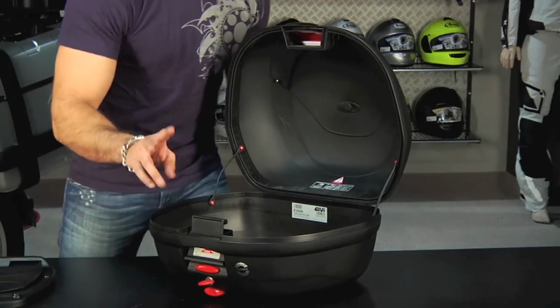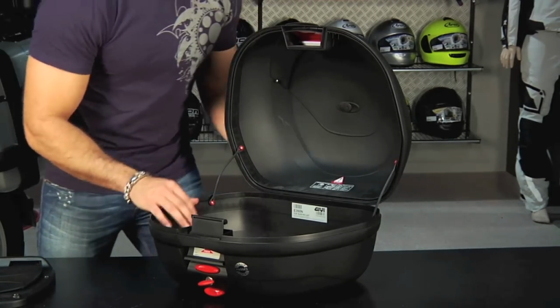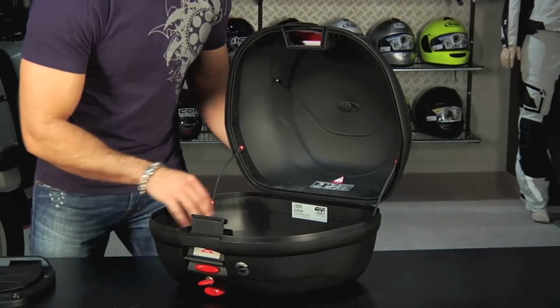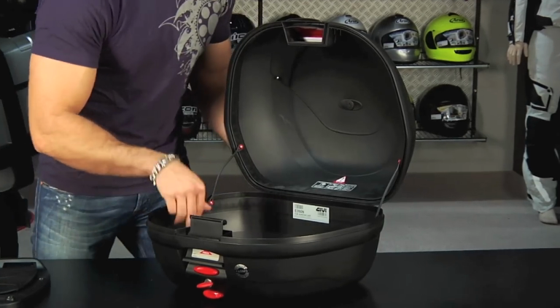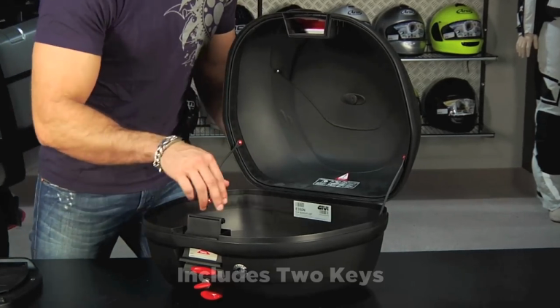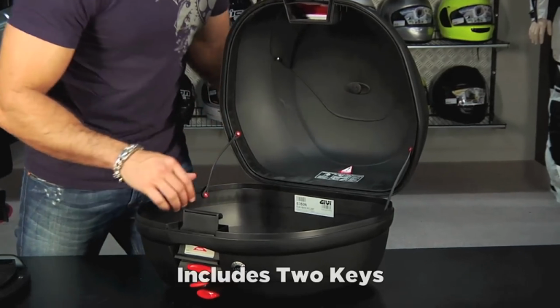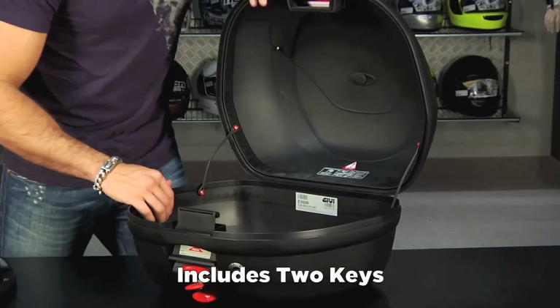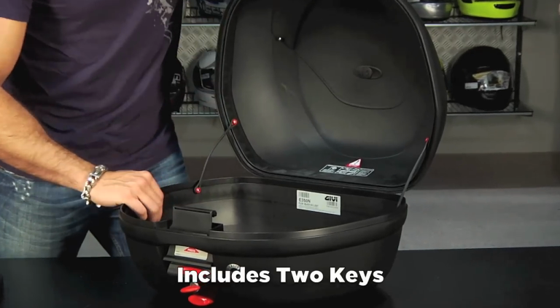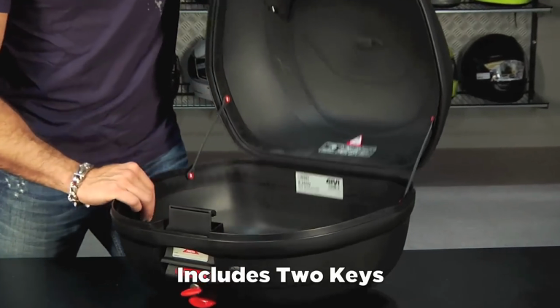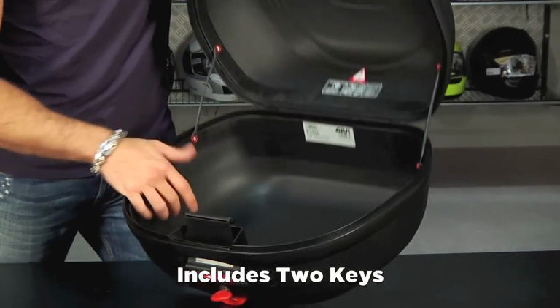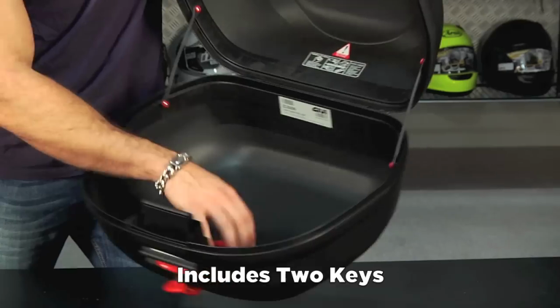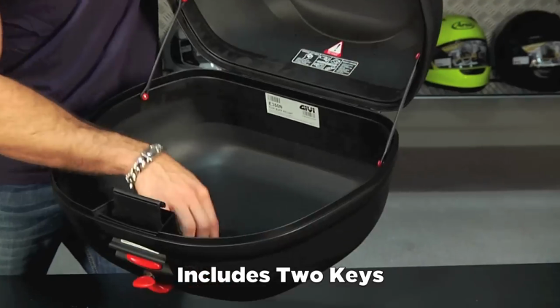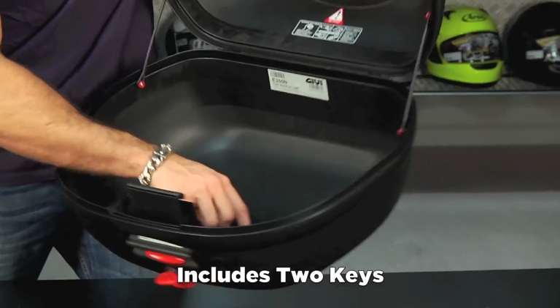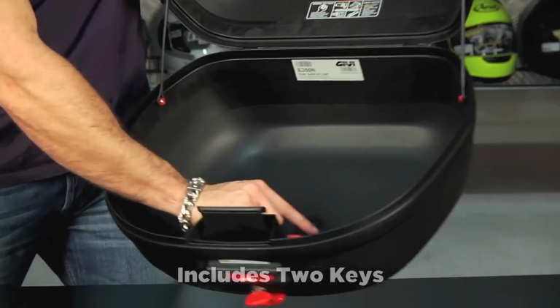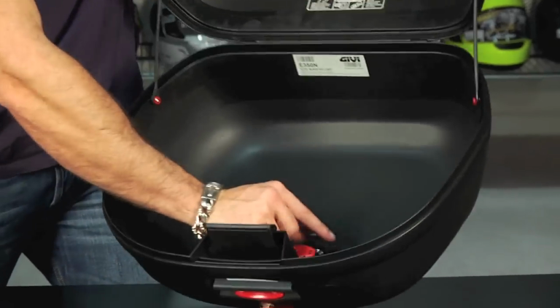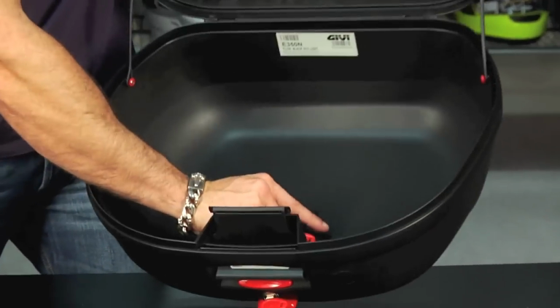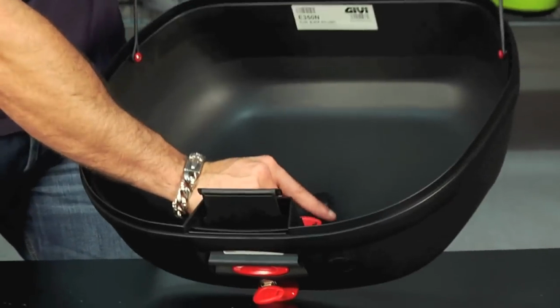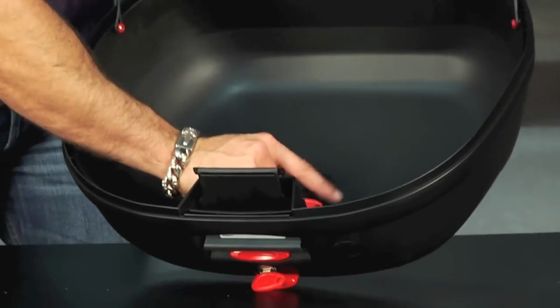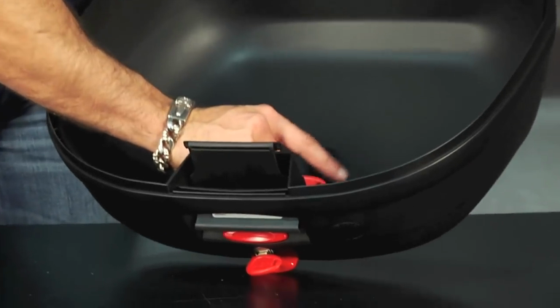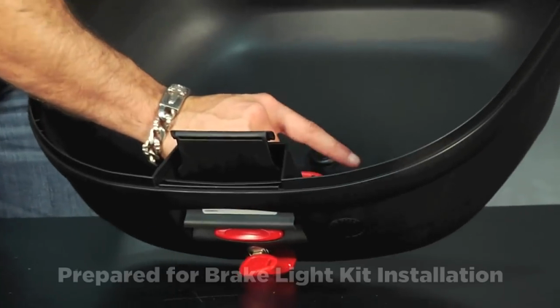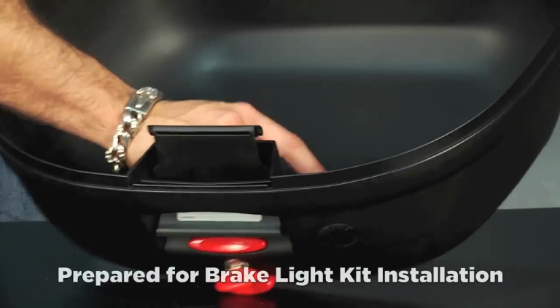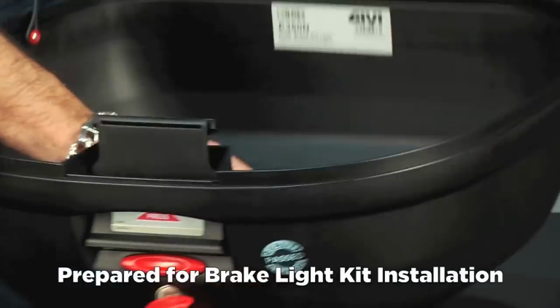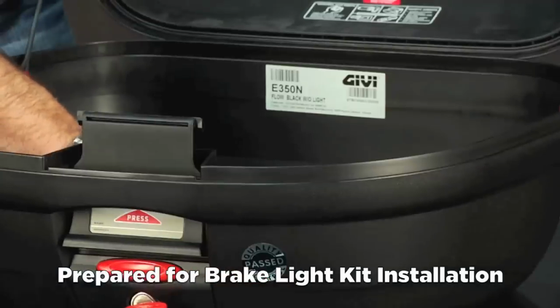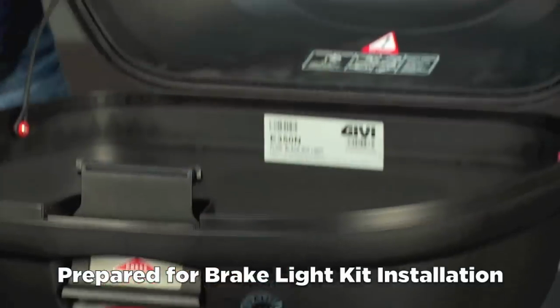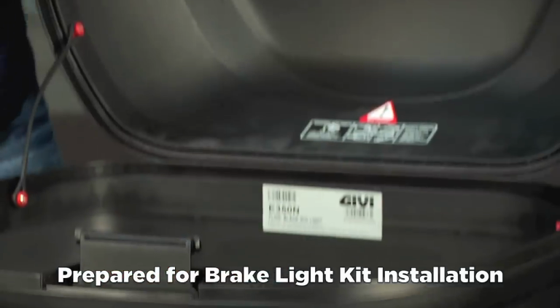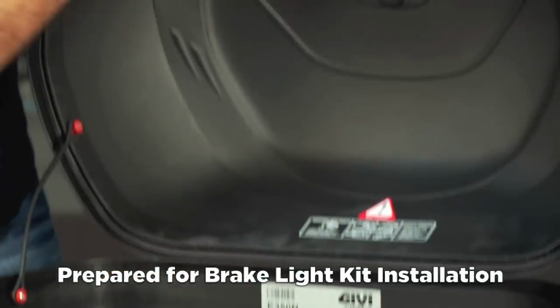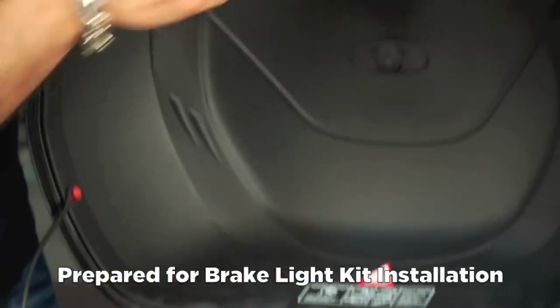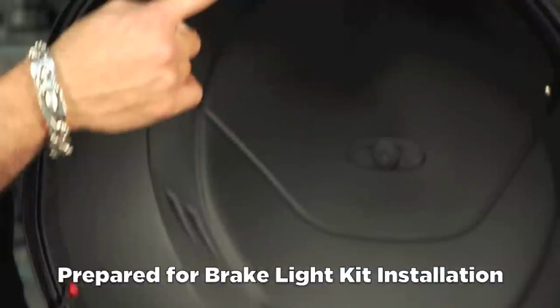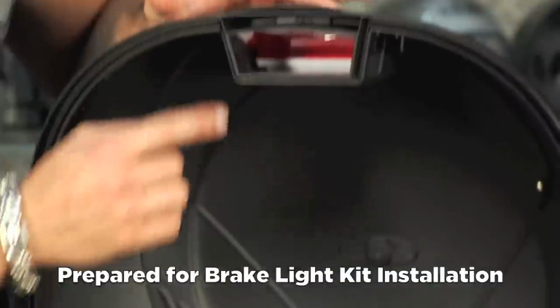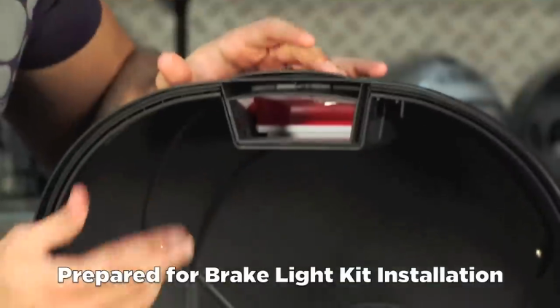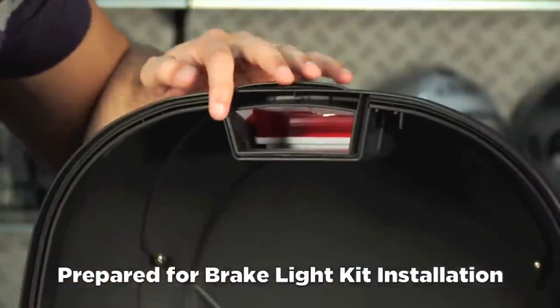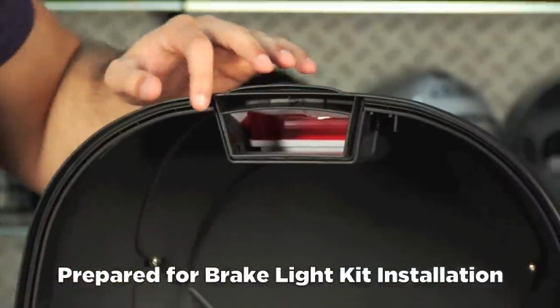Each one of these cases comes with two keys. You'll notice on this 350 that some have pre-drilled holes so they'll take a brake light kit. You can install that brake light kit, which is sold separately.